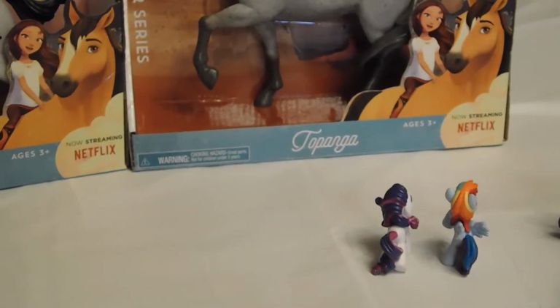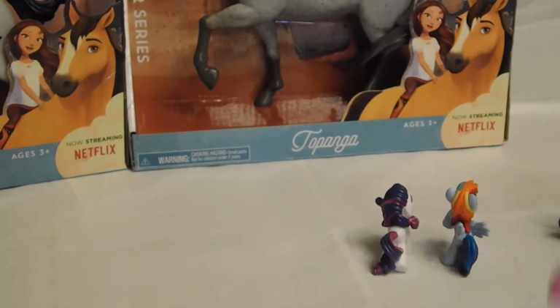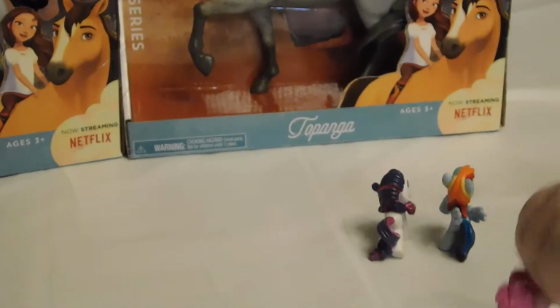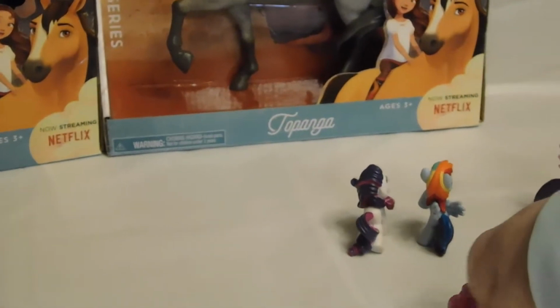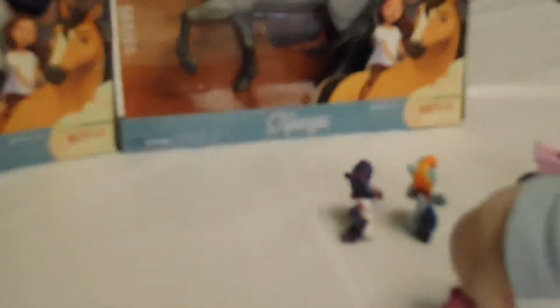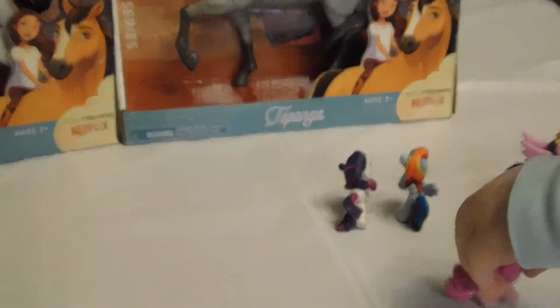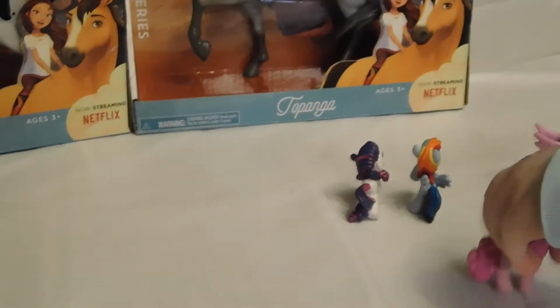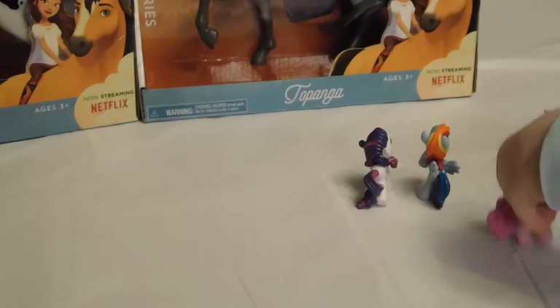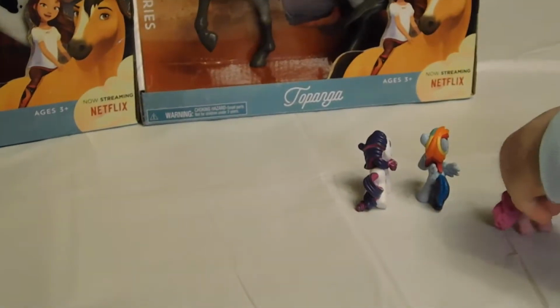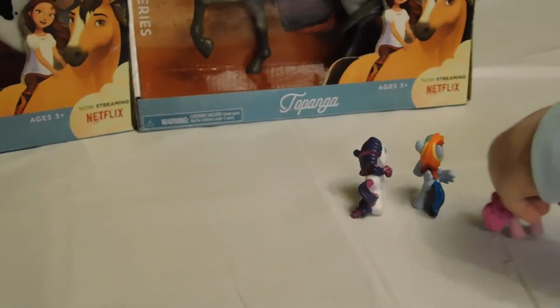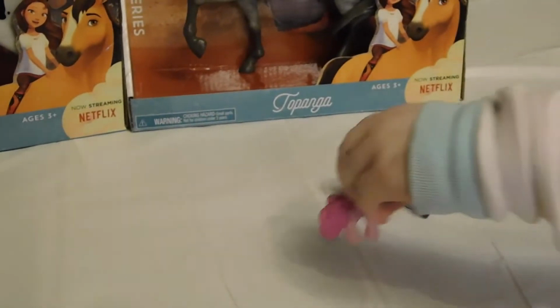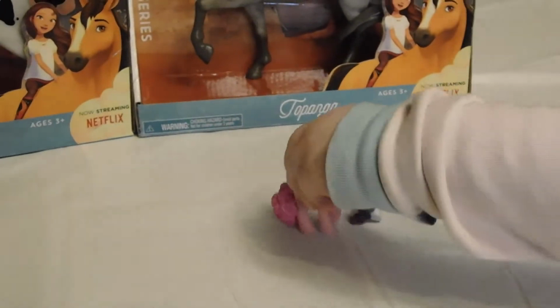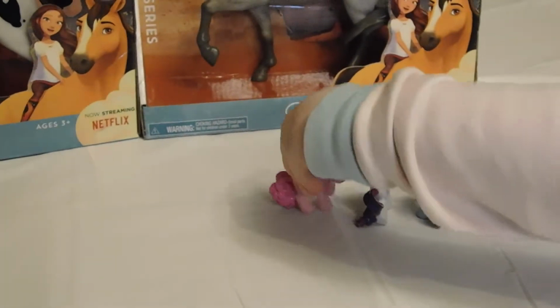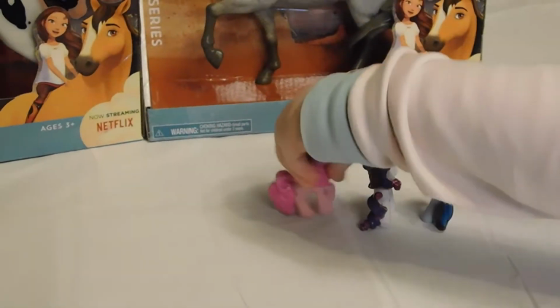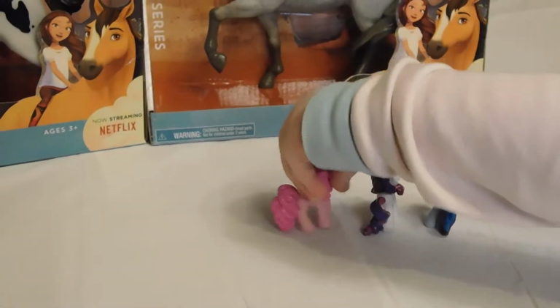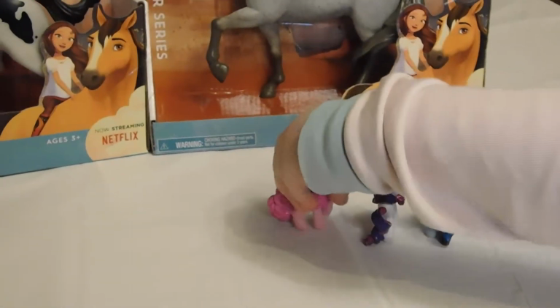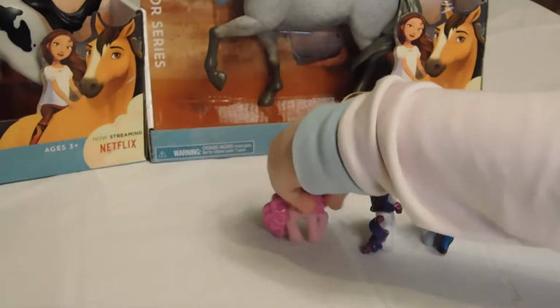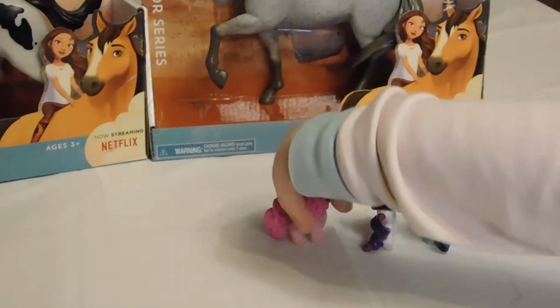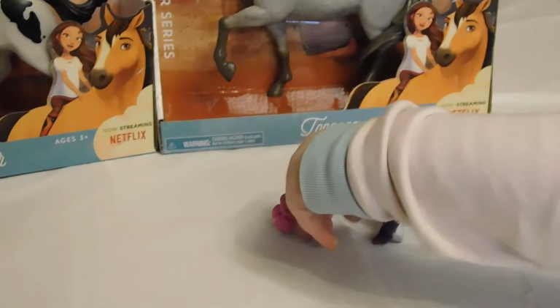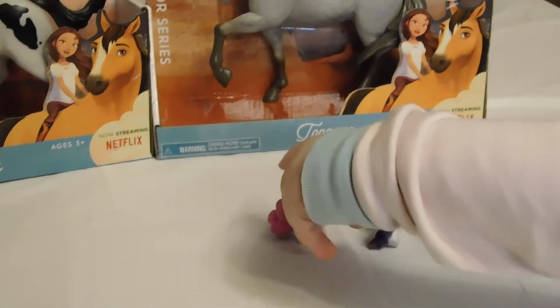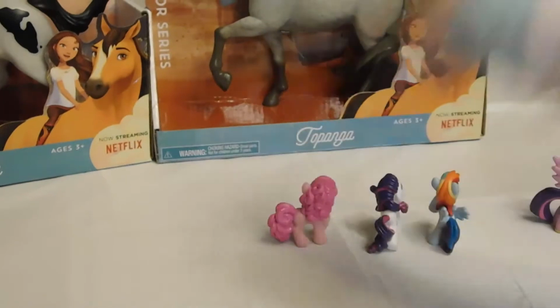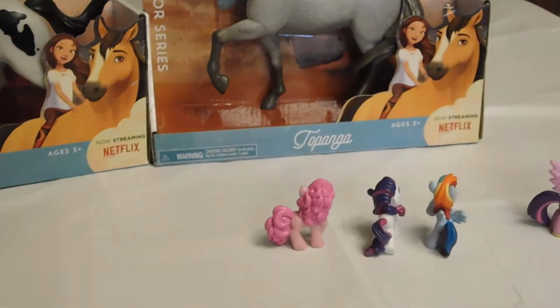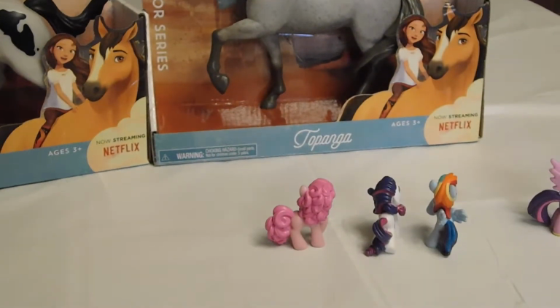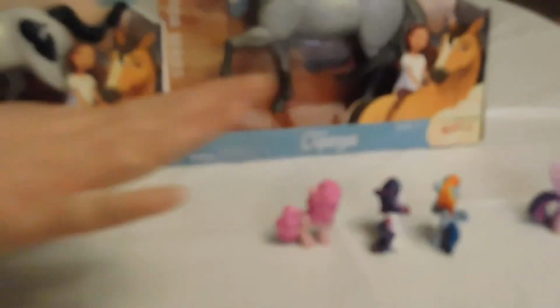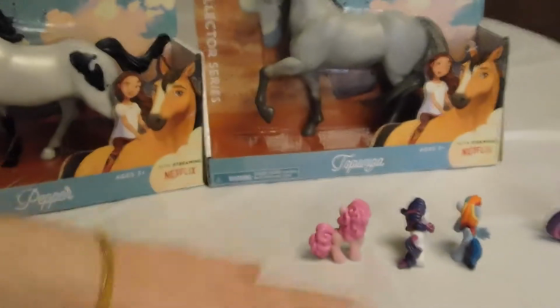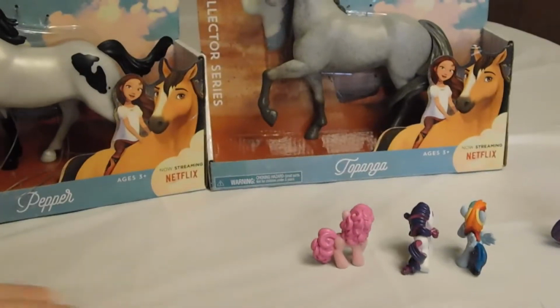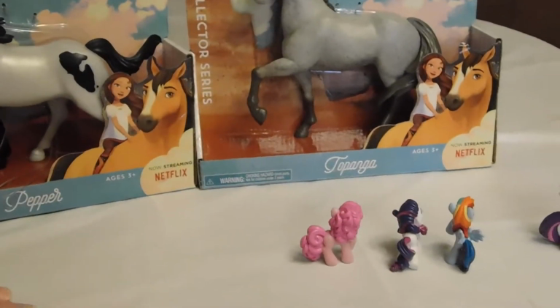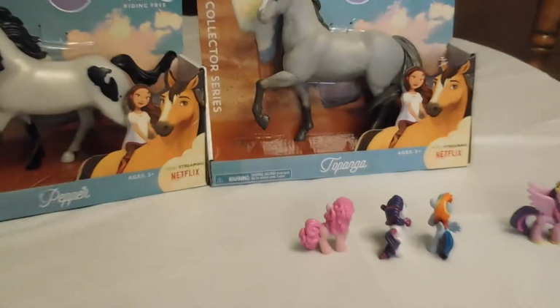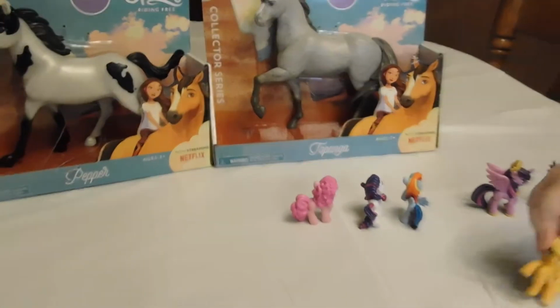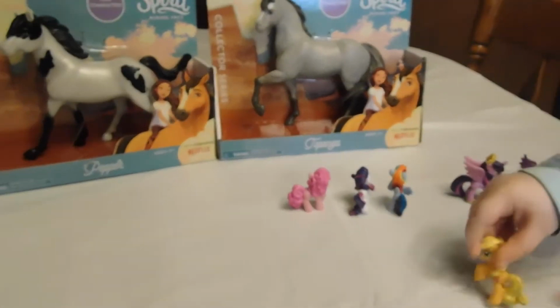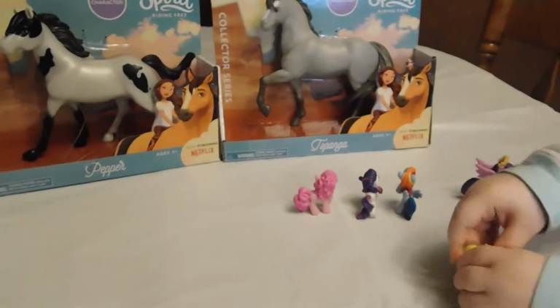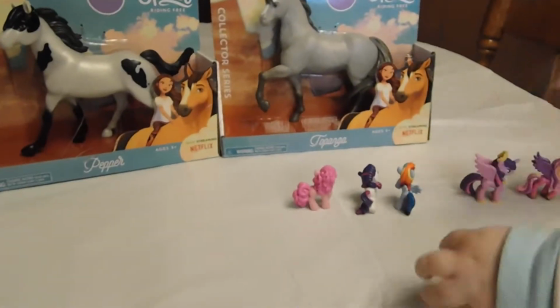Are we ready everybody to open these? Those horses look so good. Alright, all the ponies take a seat please — it's time to get started.